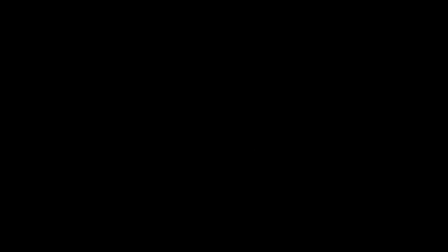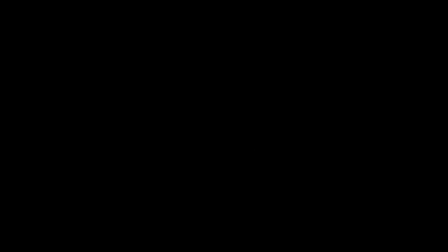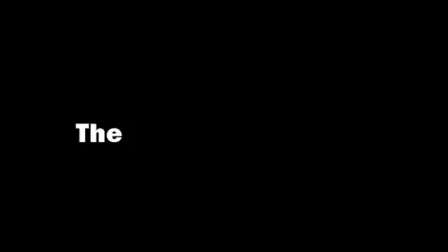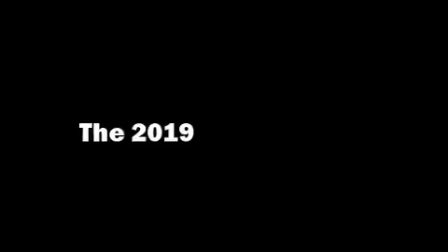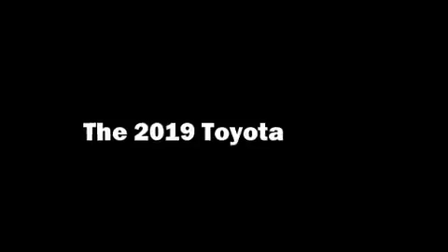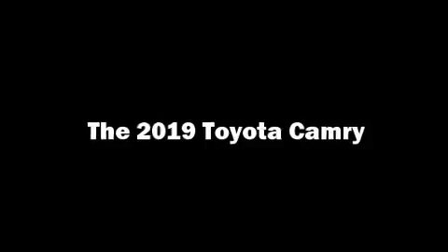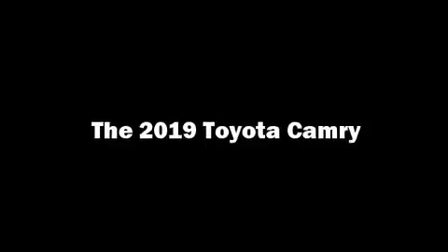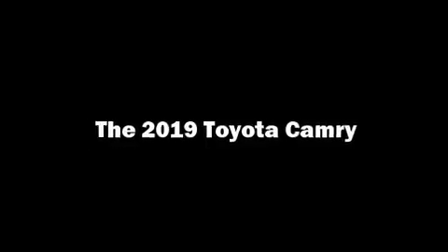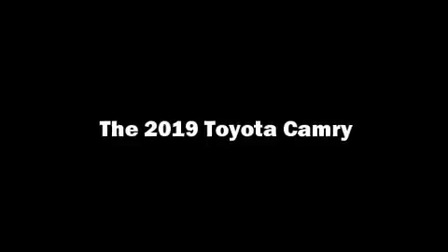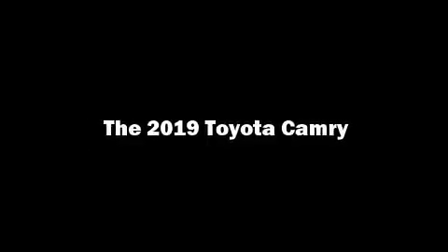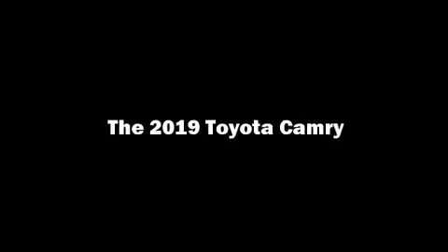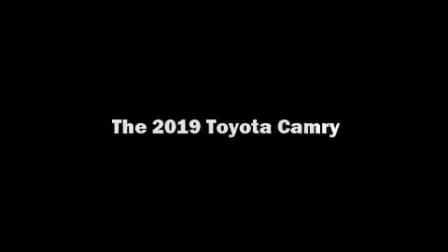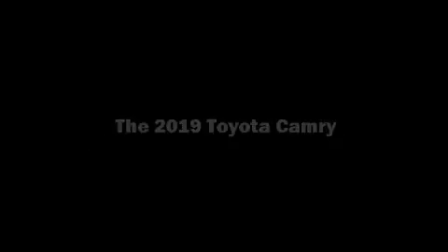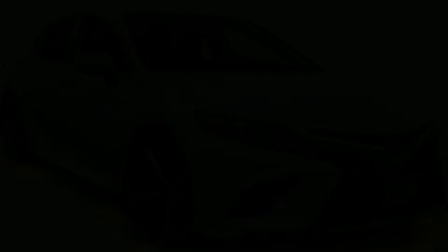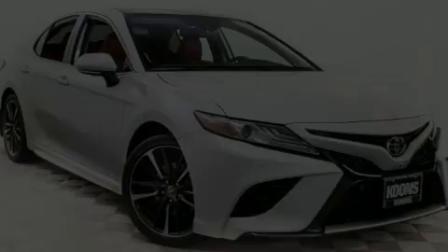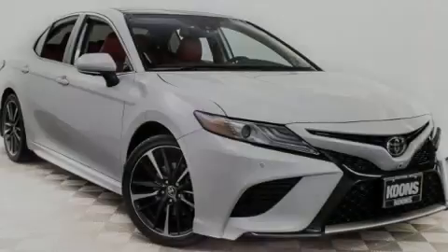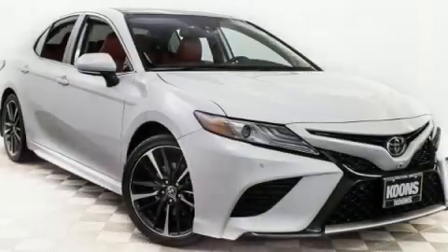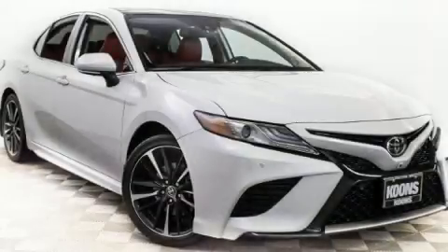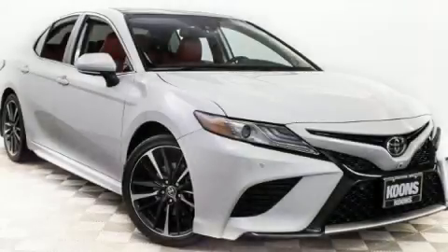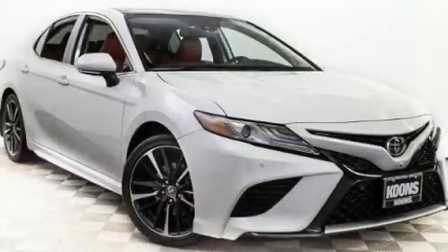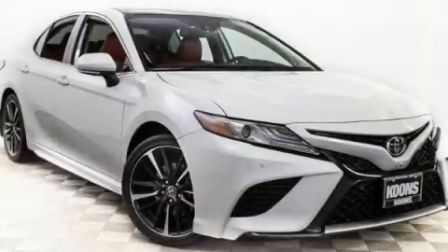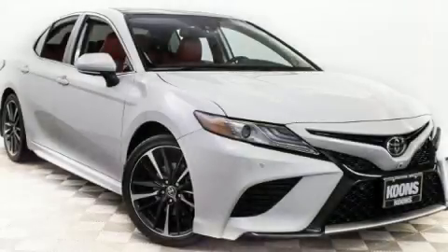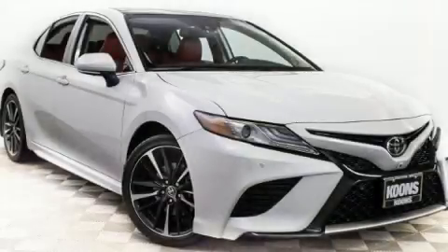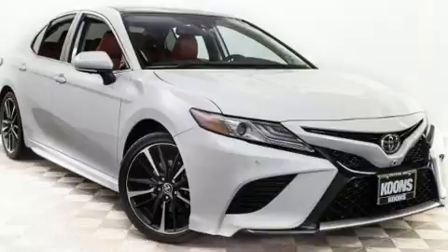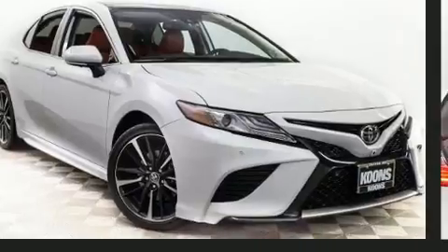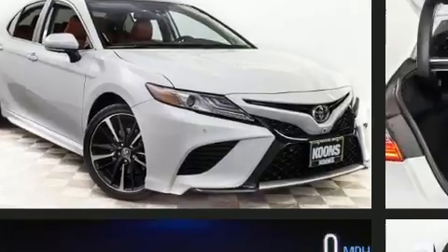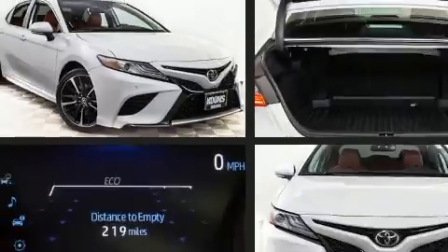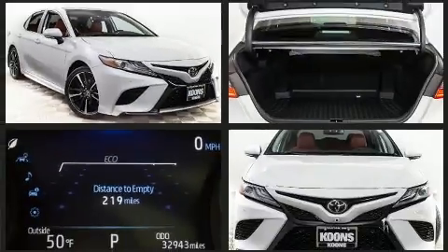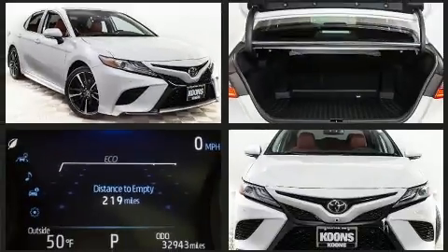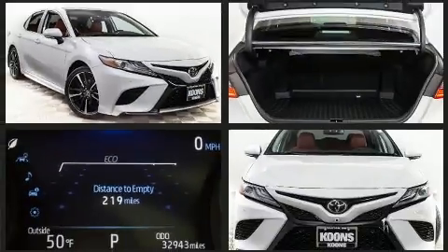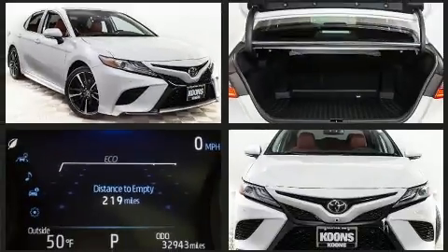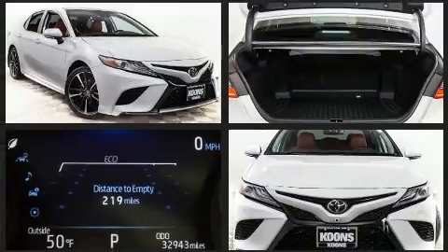Climb inside the 2019 Toyota Camry. This four-door, five-passenger sedan still has less than 35,000 miles.